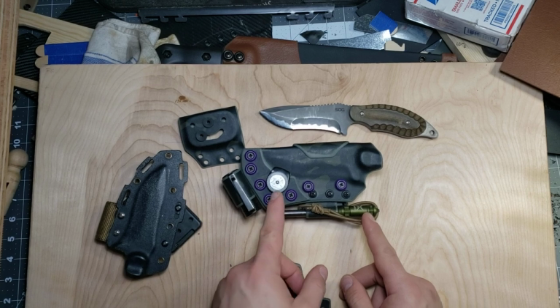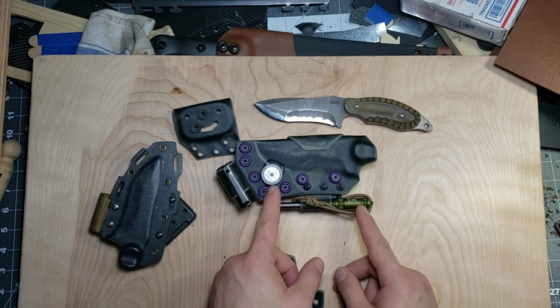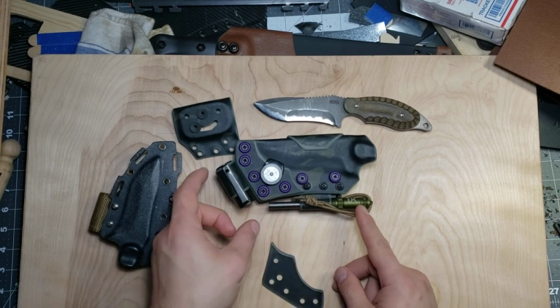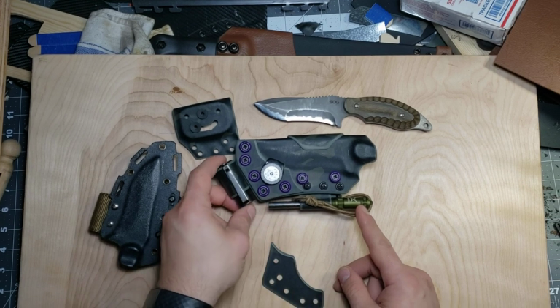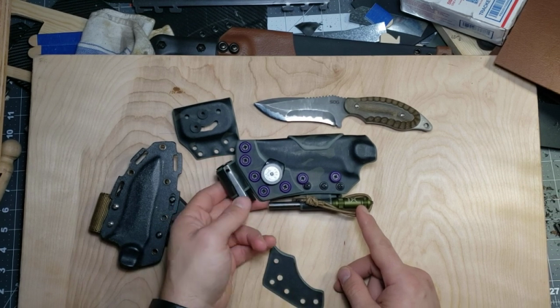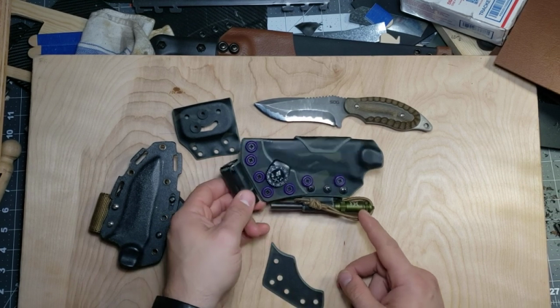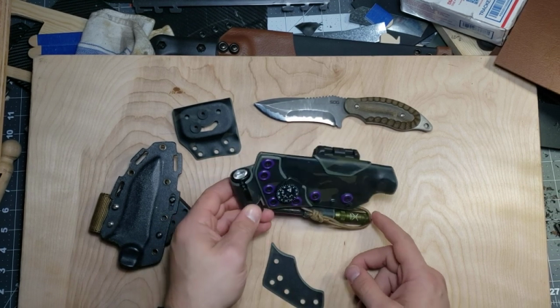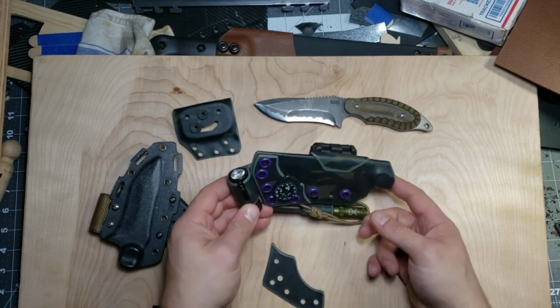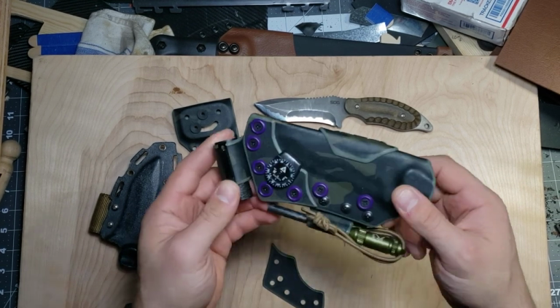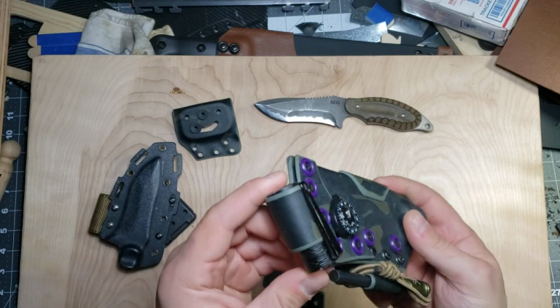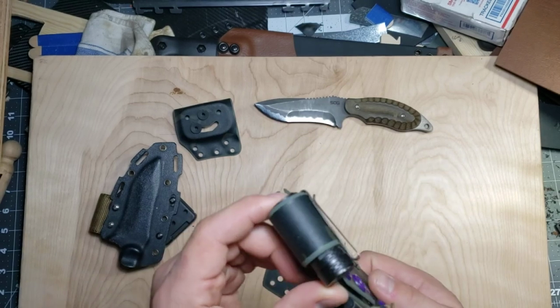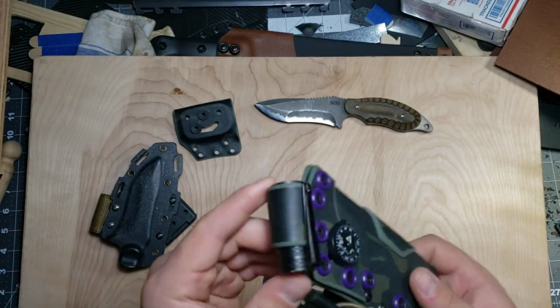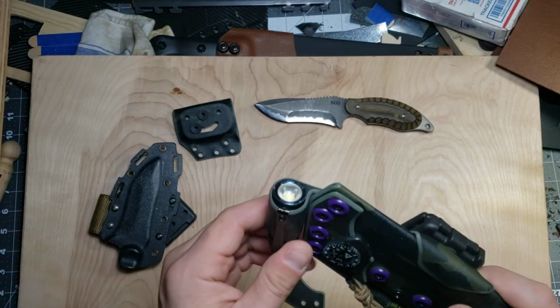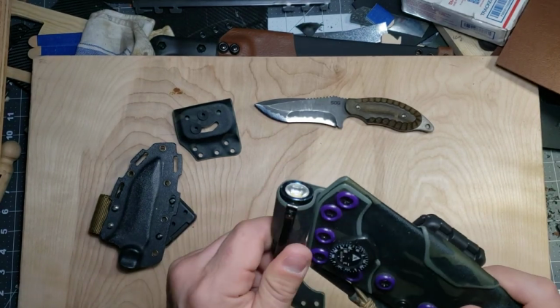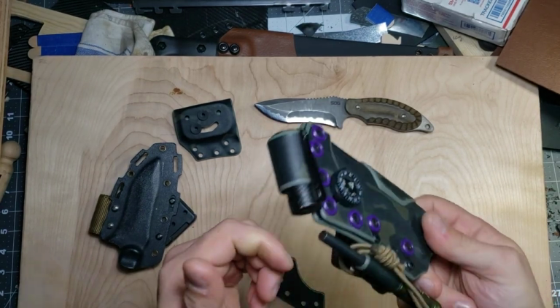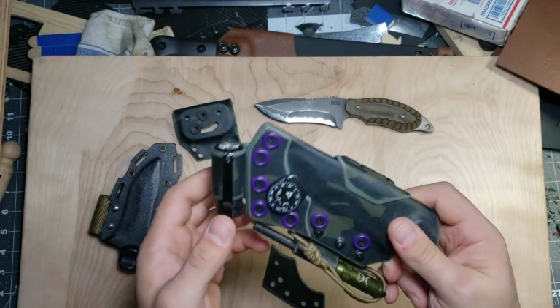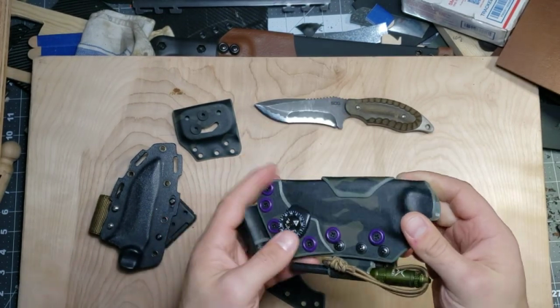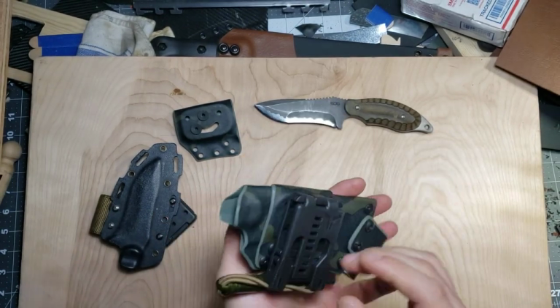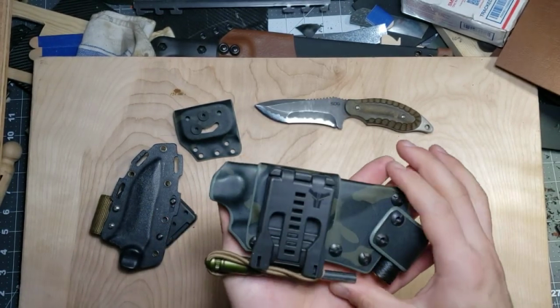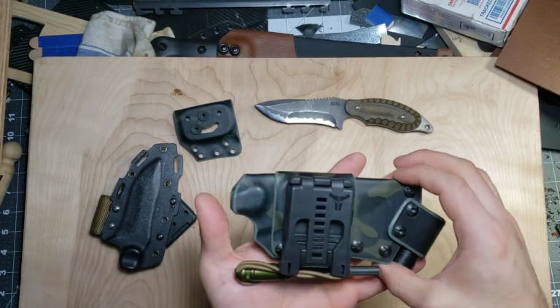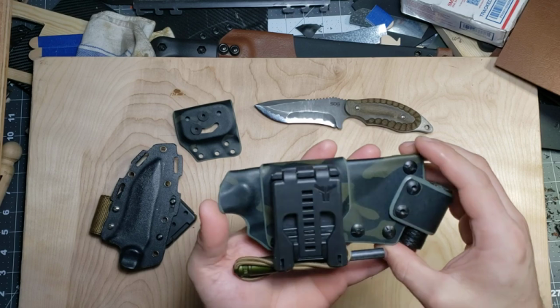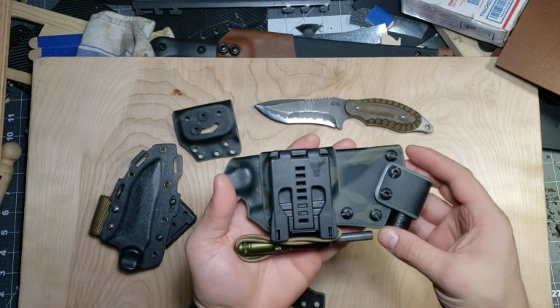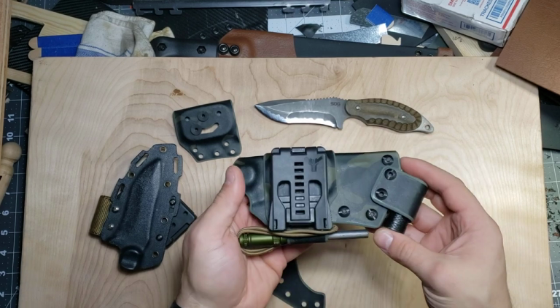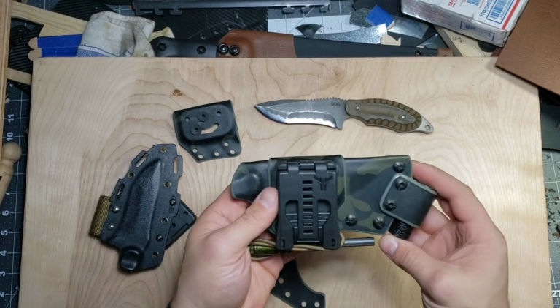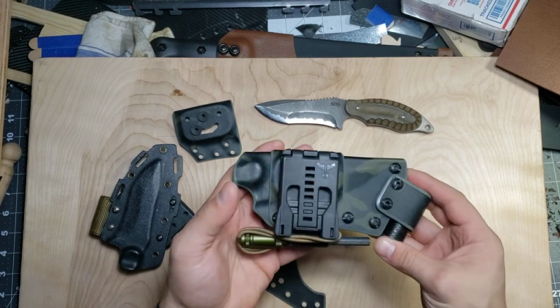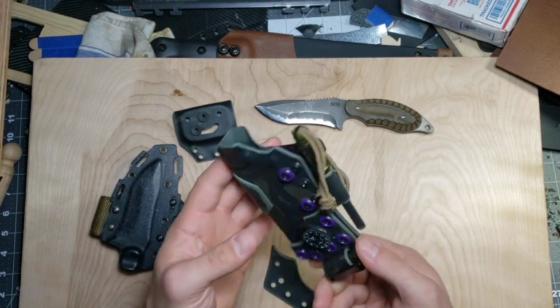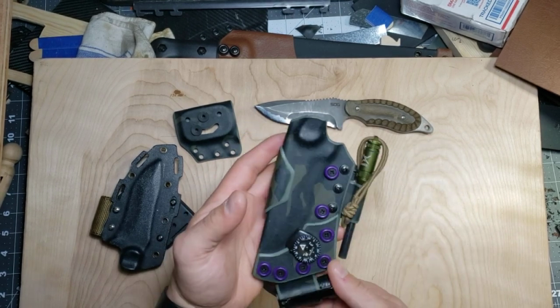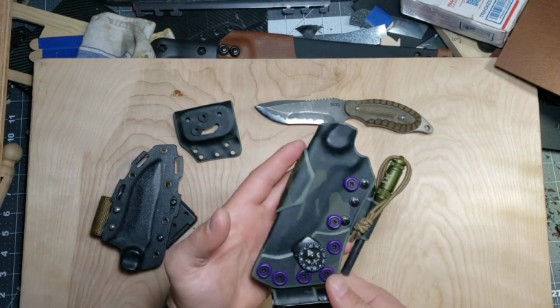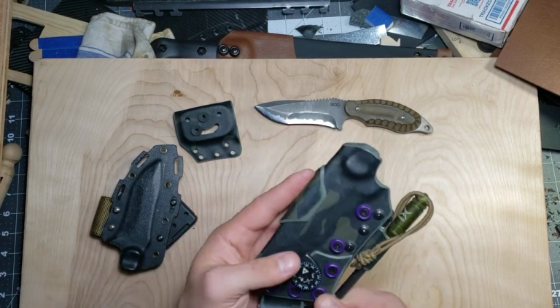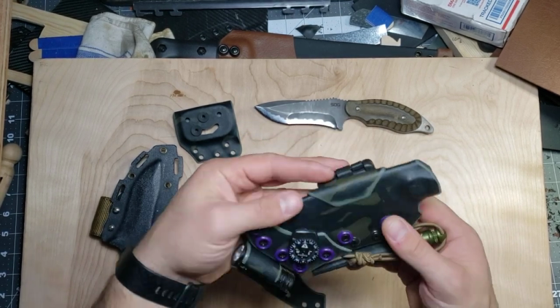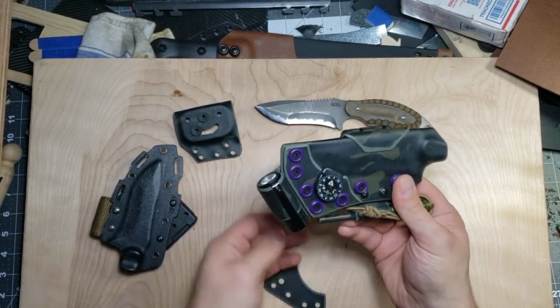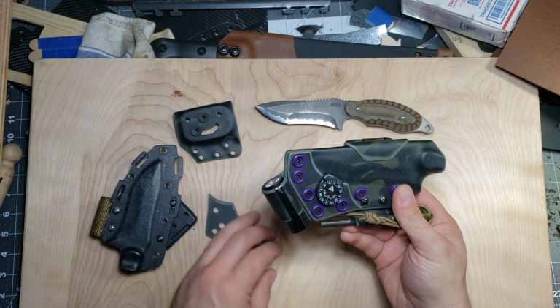He asked me to attach his Exotac fire rod, his Suunto Clipper, and his O-Light S1 Baton flashlight. He also wanted the tech lock to be able to swivel a little bit, and he wanted the whole thing to be ambidextrous — so that took a couple of tries.